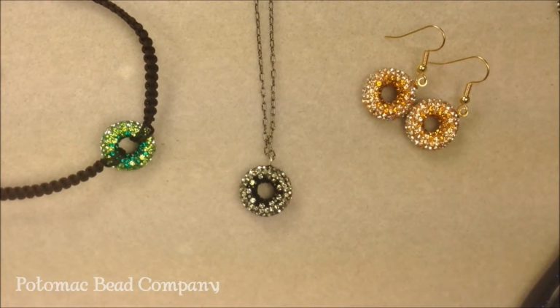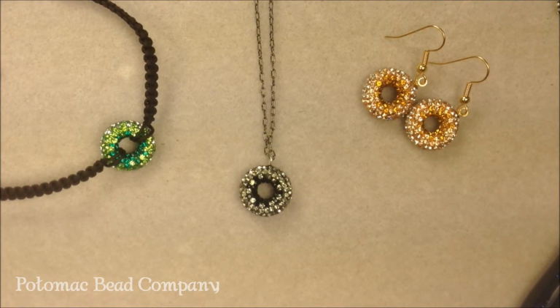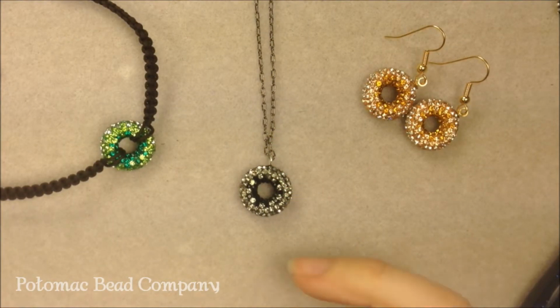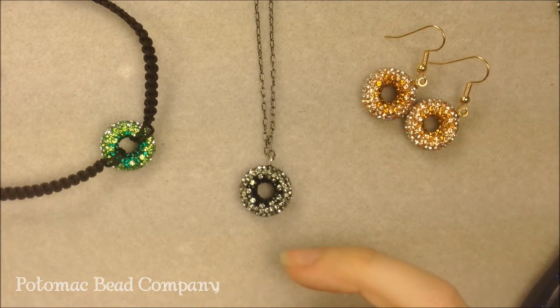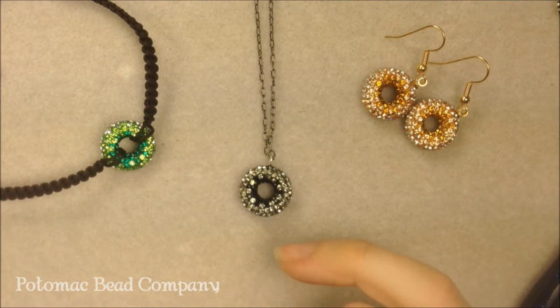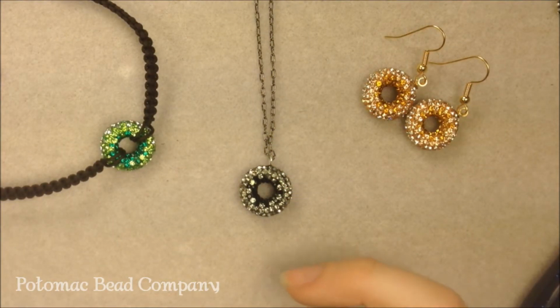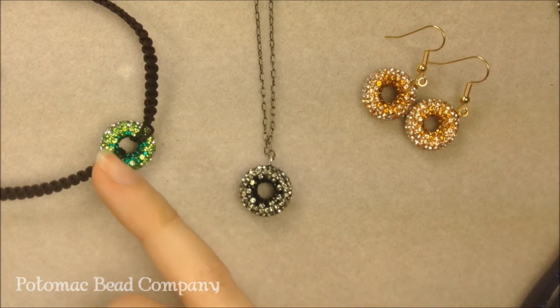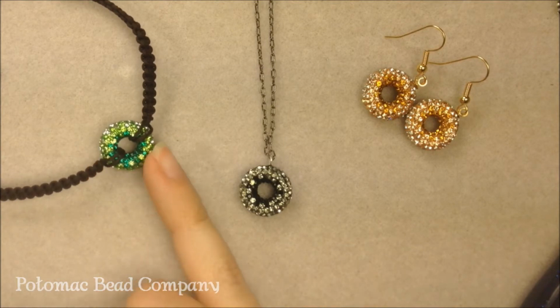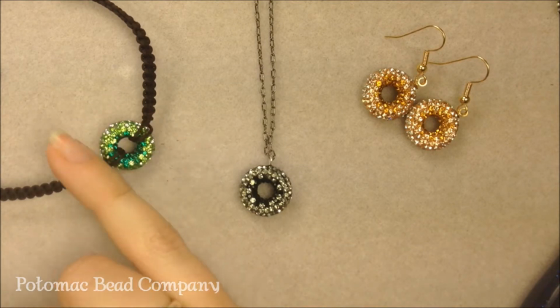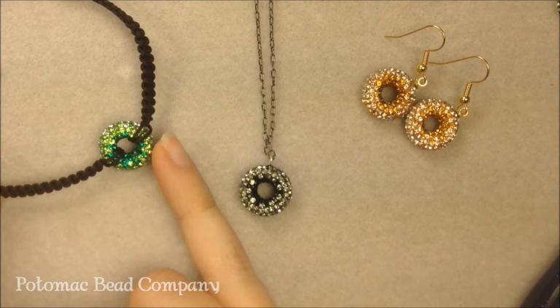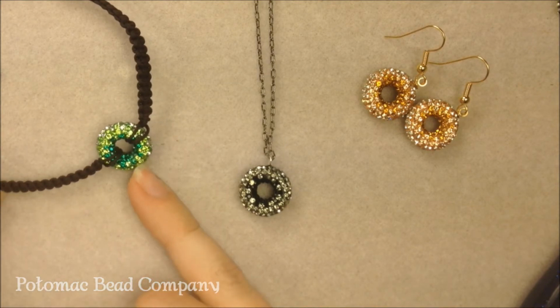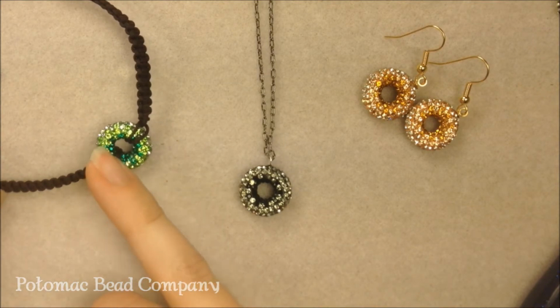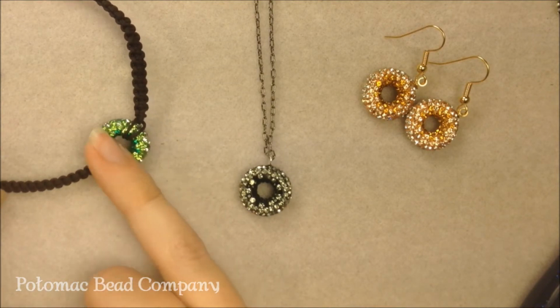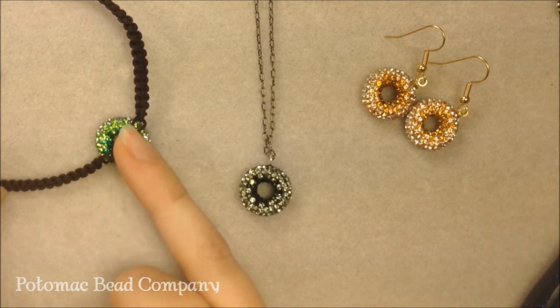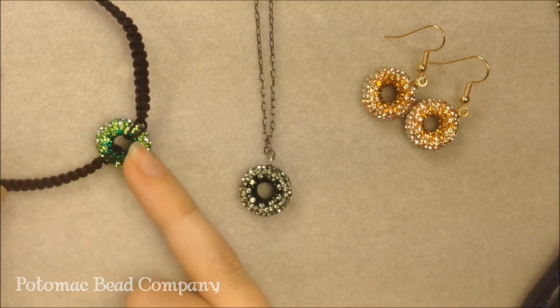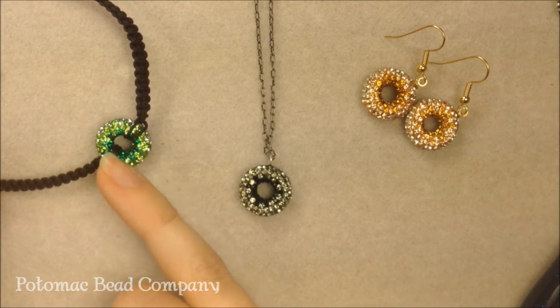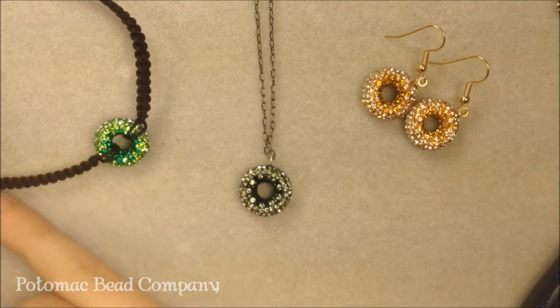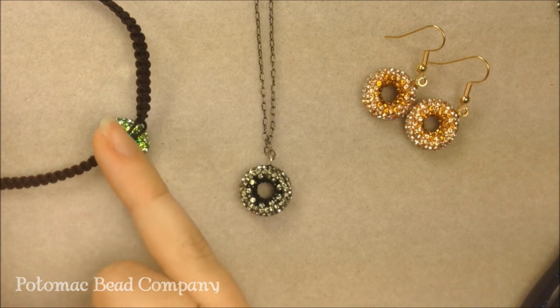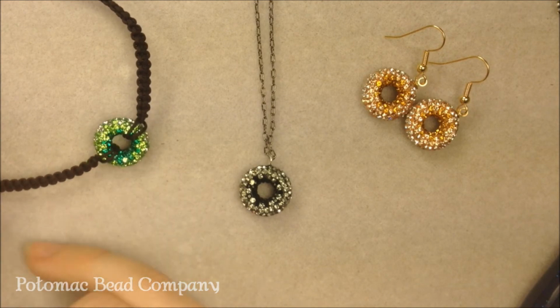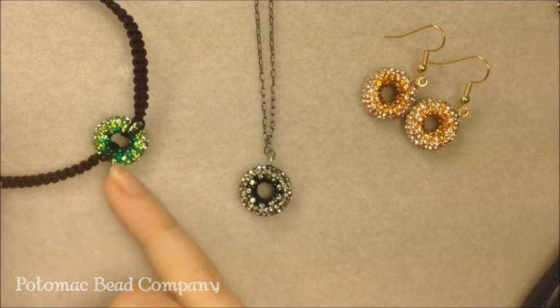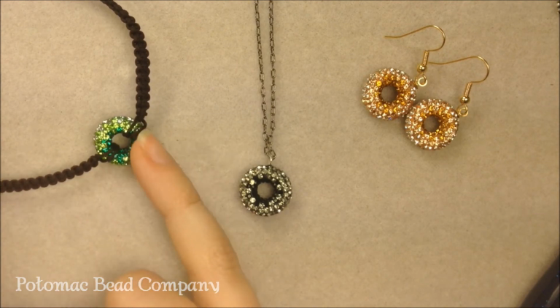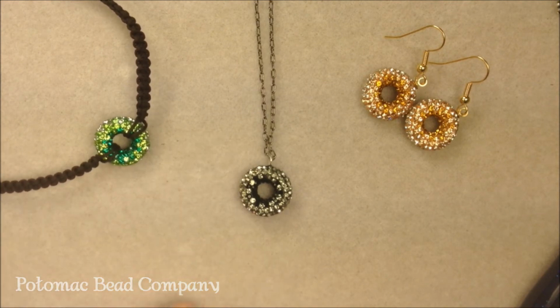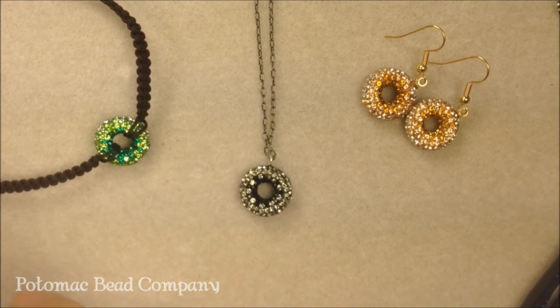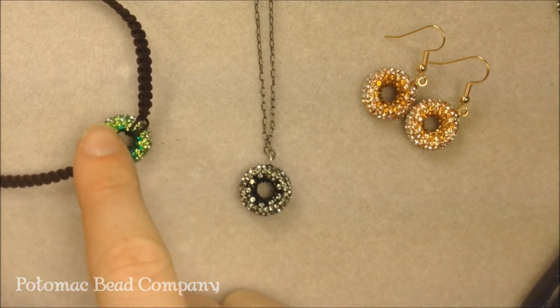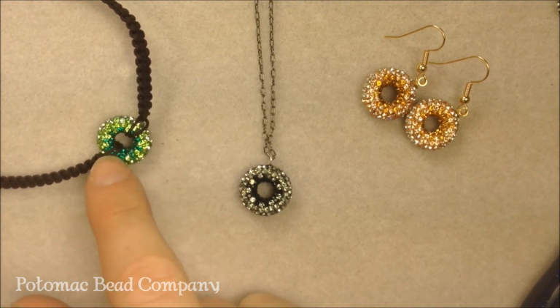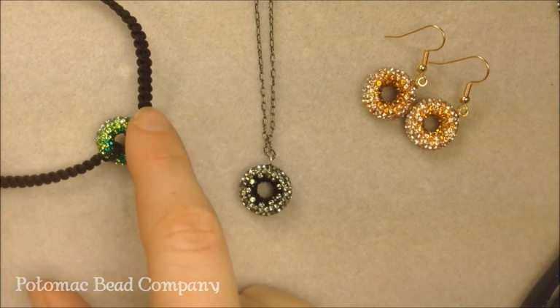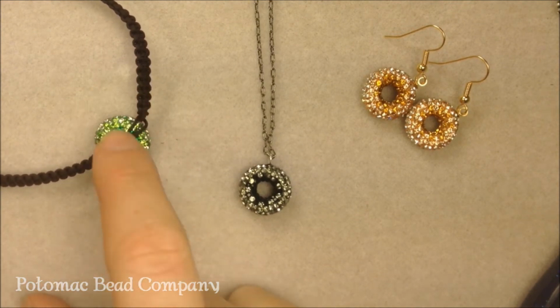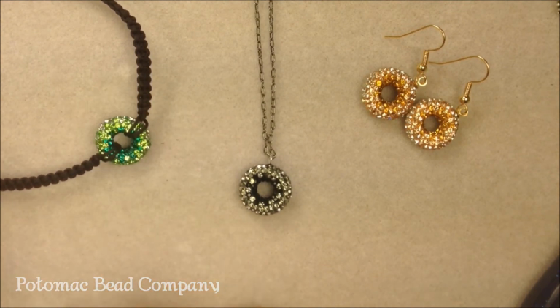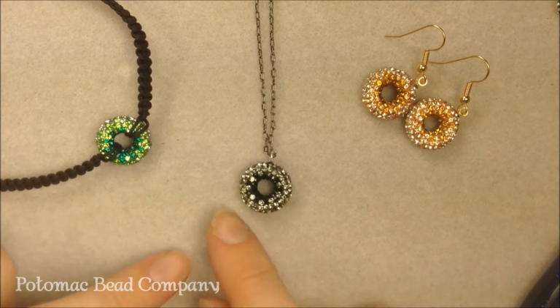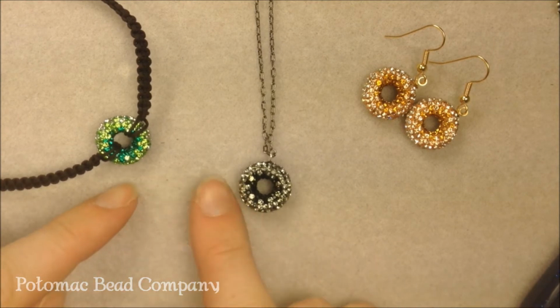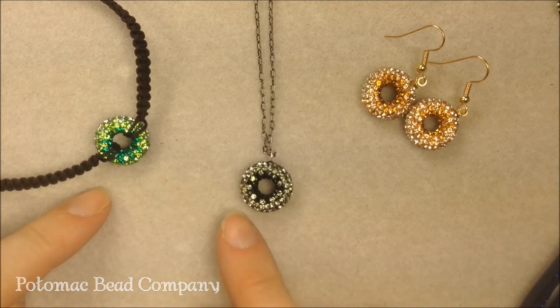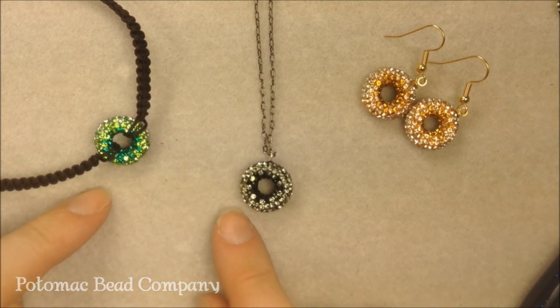Hi everyone, I'm Allie with the Potomac Bead Company. I've already done a video on our crystal paved doughnuts using them in a macrame style, so hopefully if you like the look of that you'll take a break from this video, check that out, and make one. I also wanted to show you some other ways that we're using them.